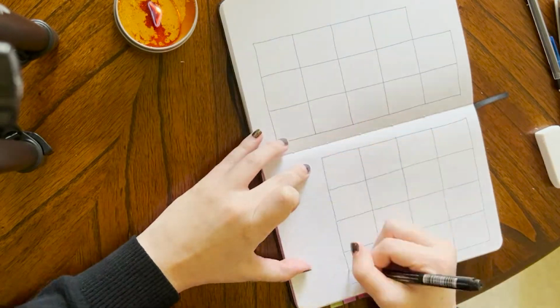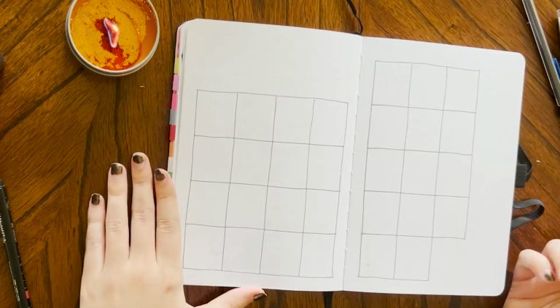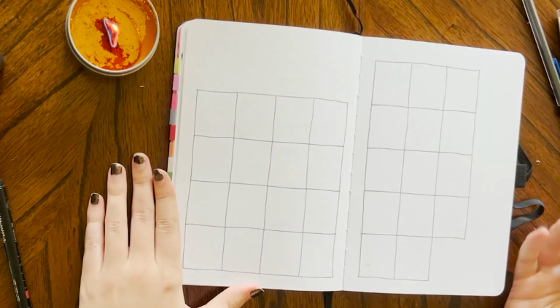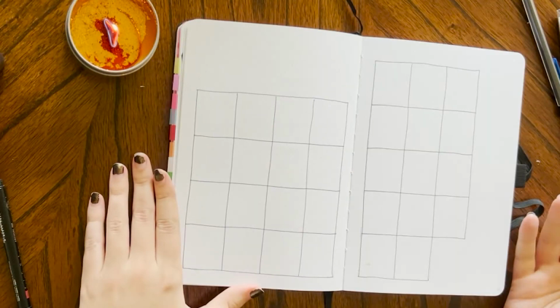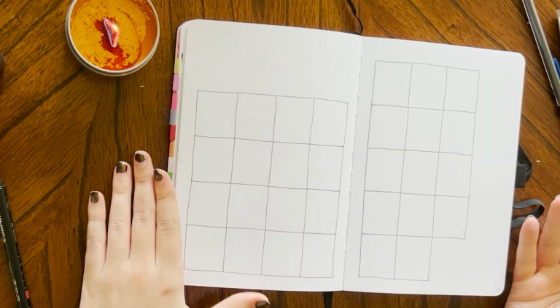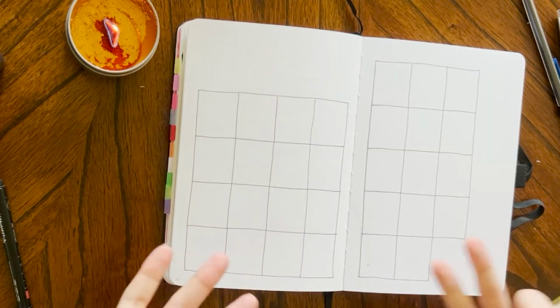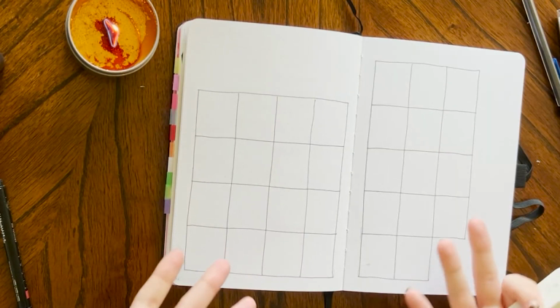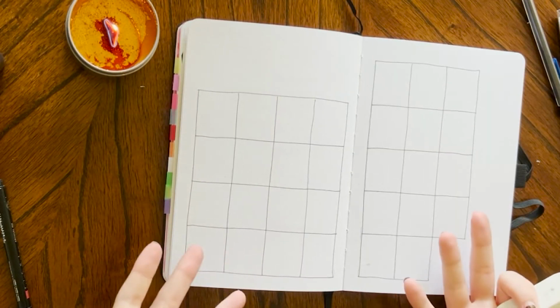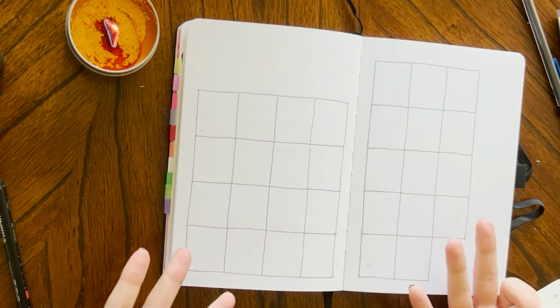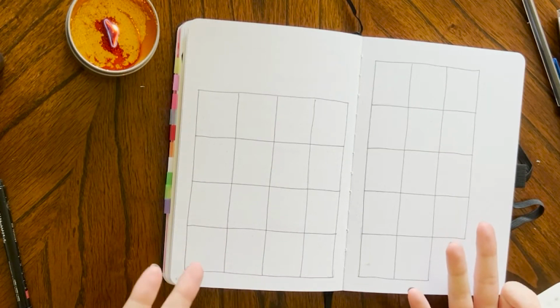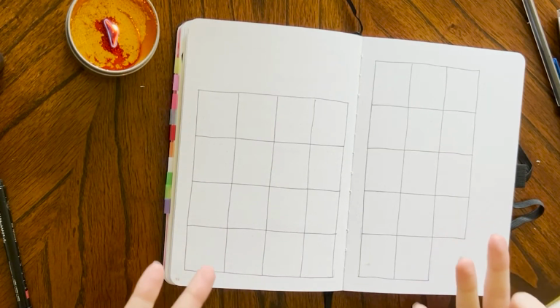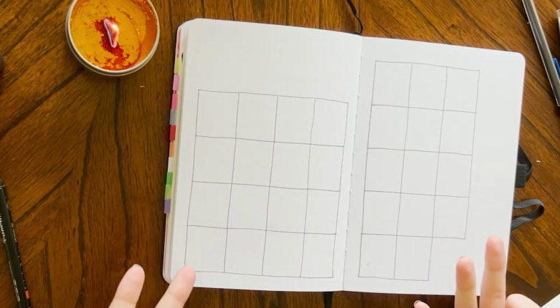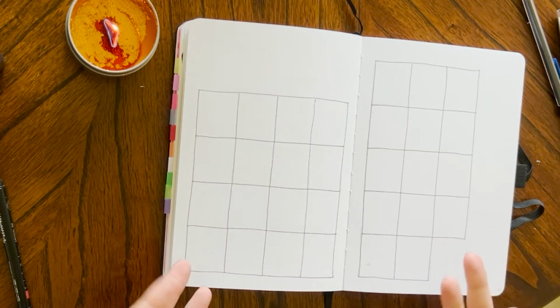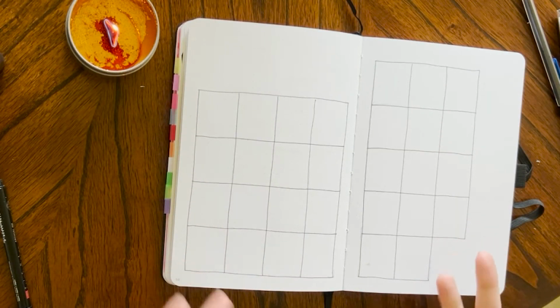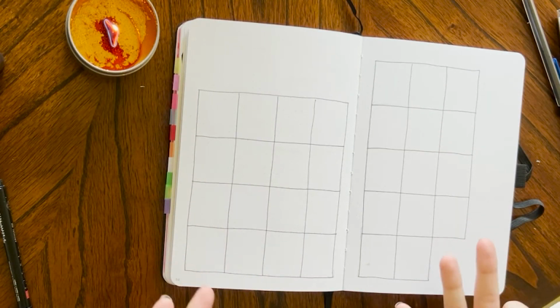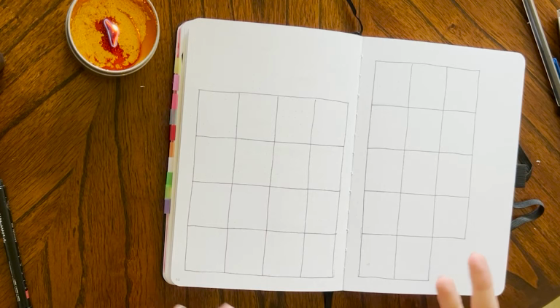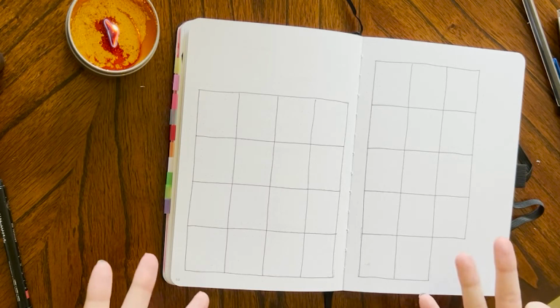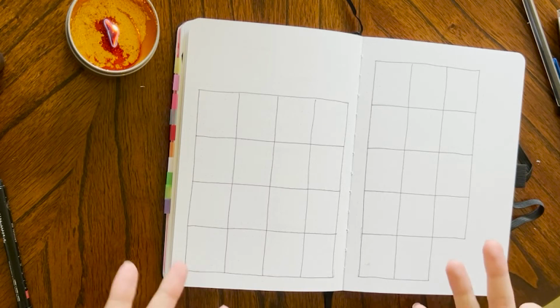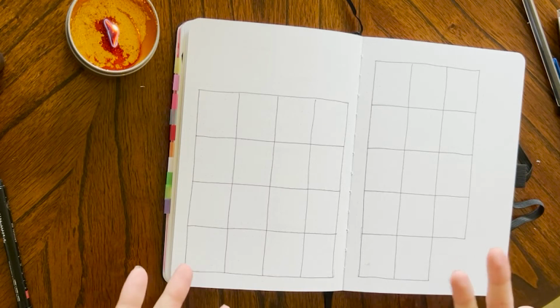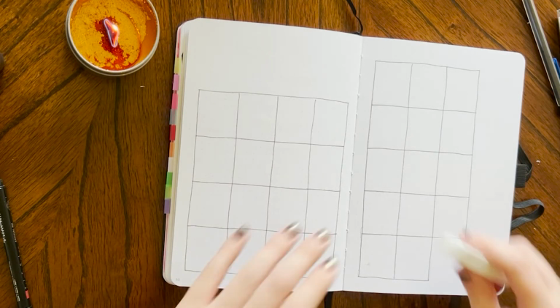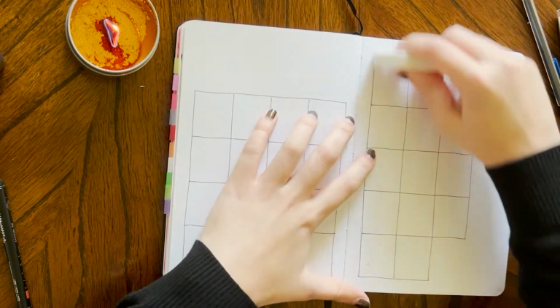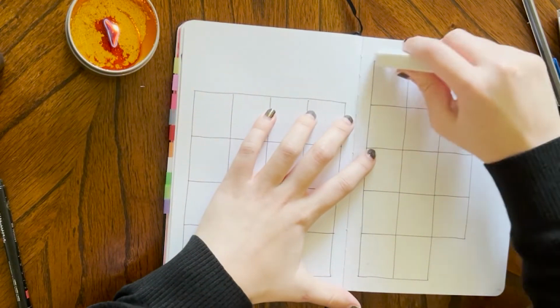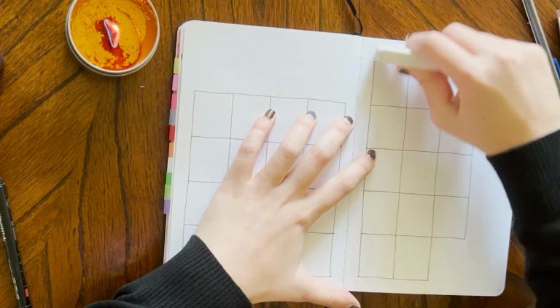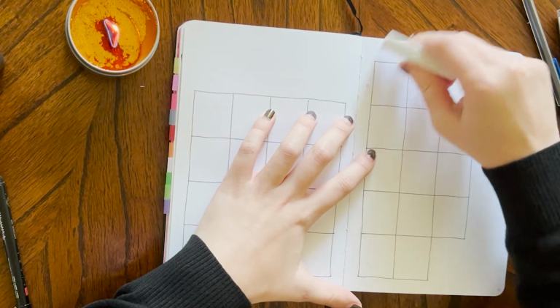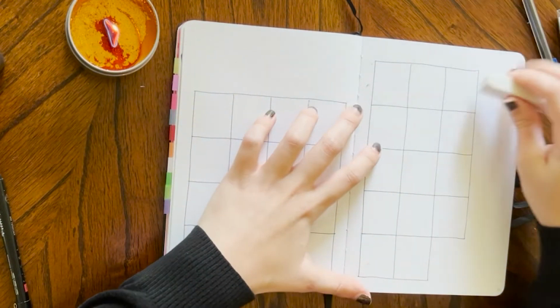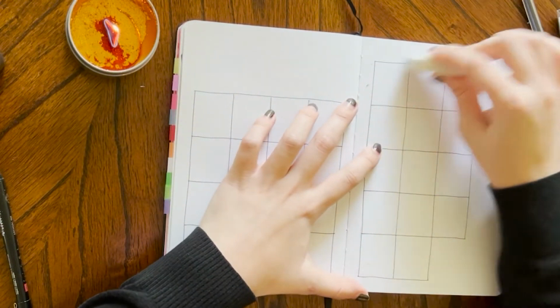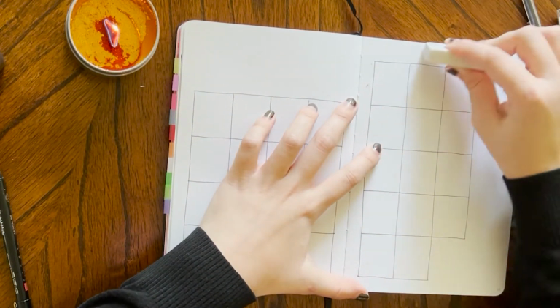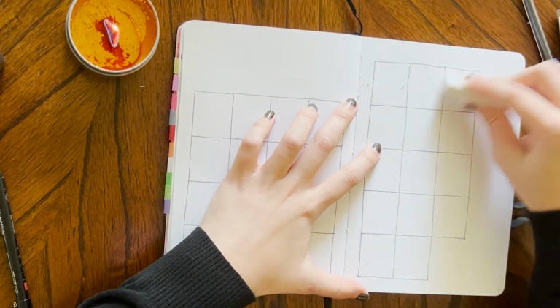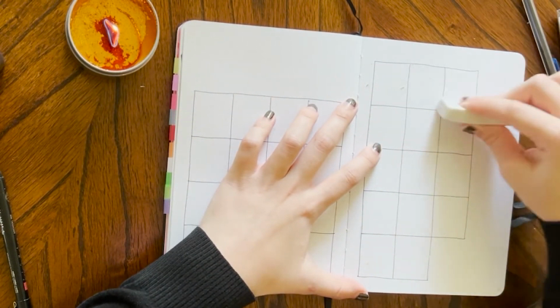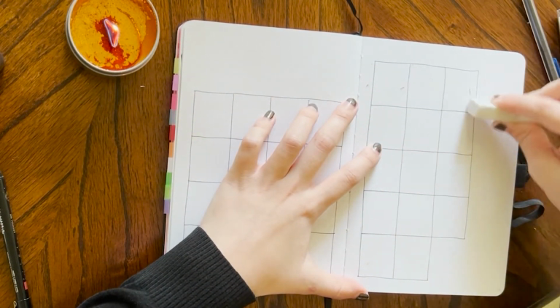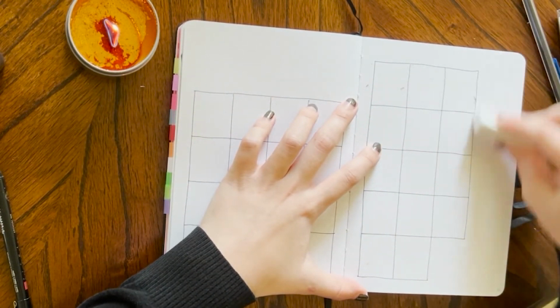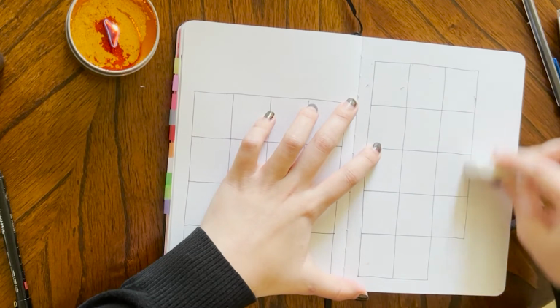I made the boxes. I like to do things freehand because I think it makes it look a little more homemade and I like that look. So I'm just going to go in and erase some of the pencil markings.